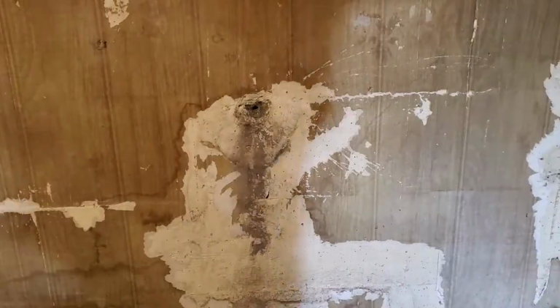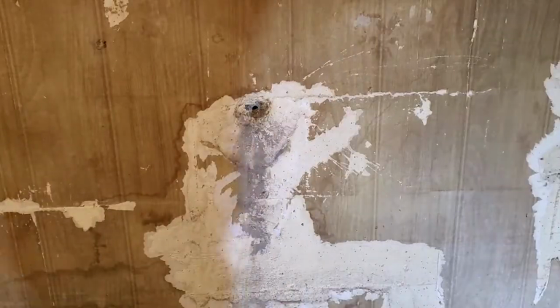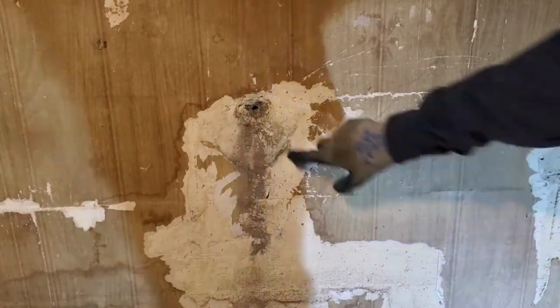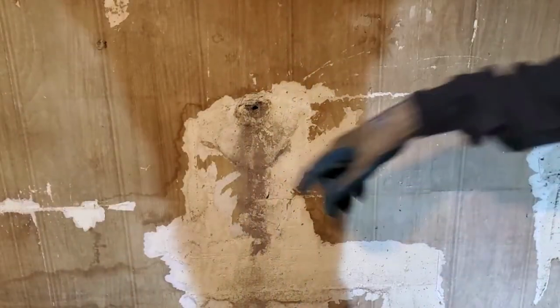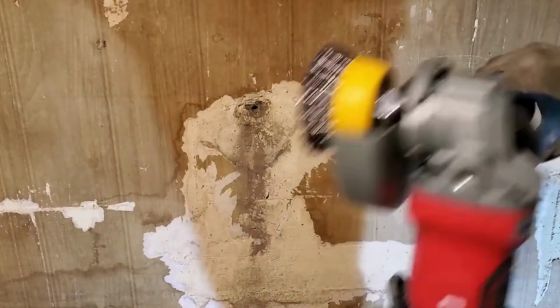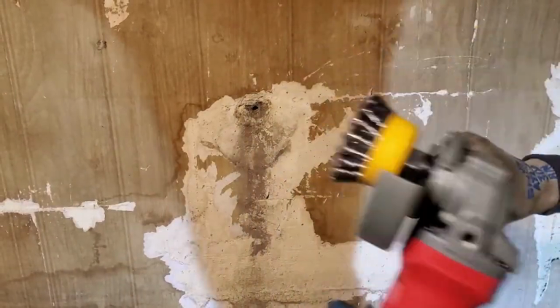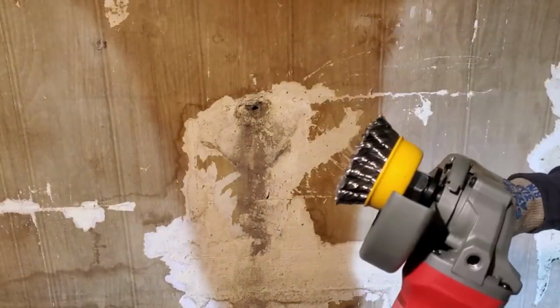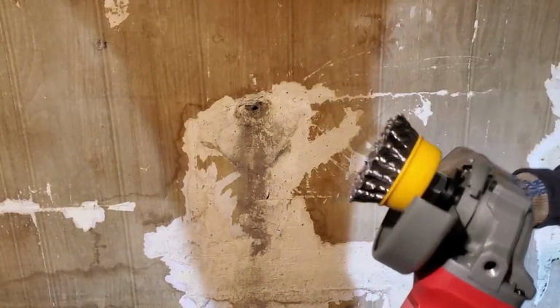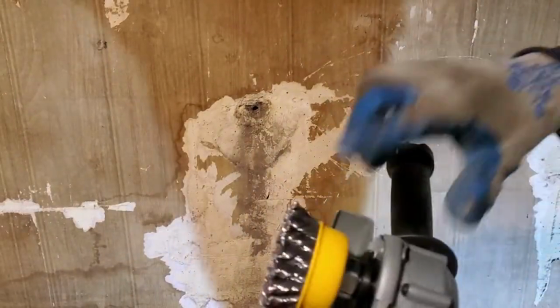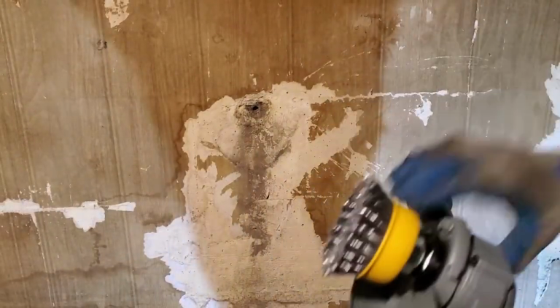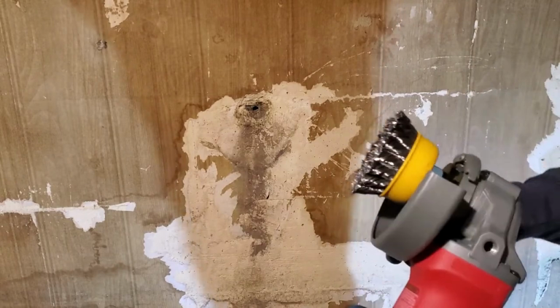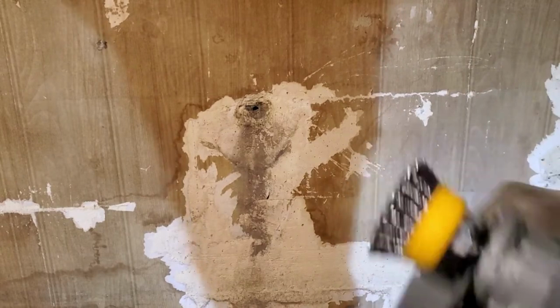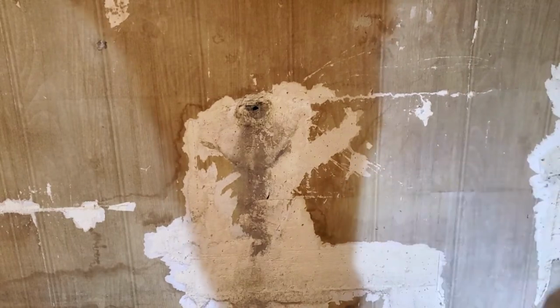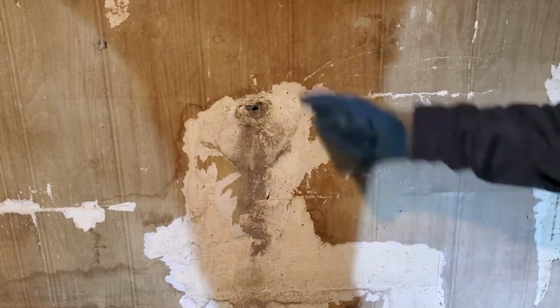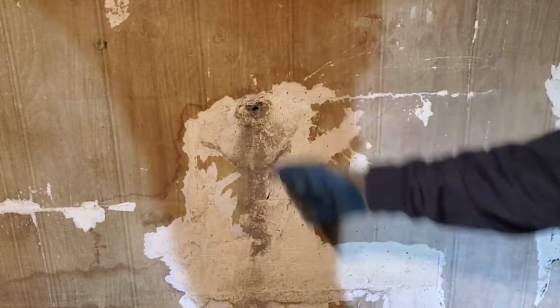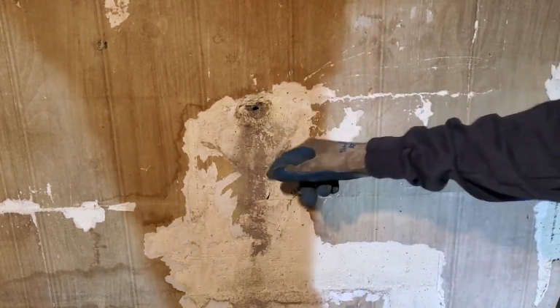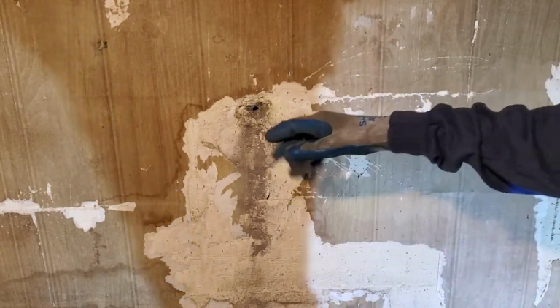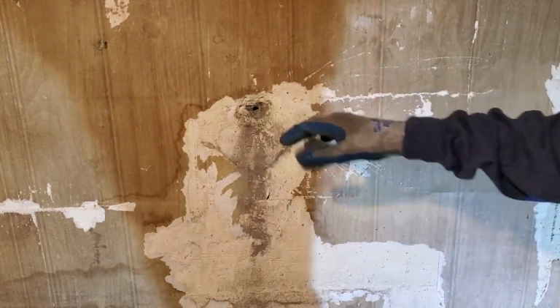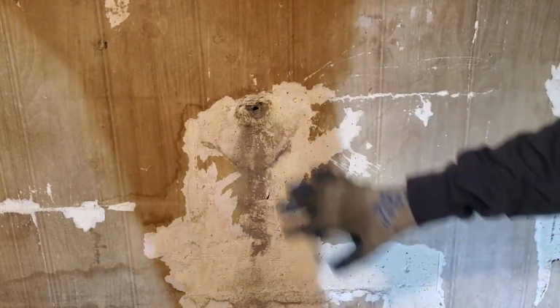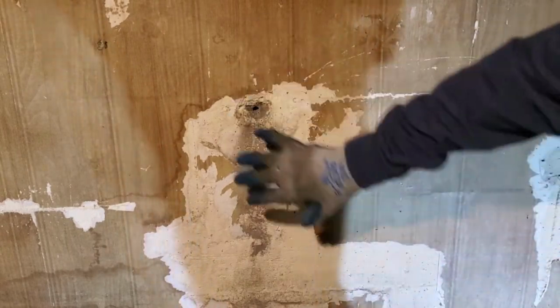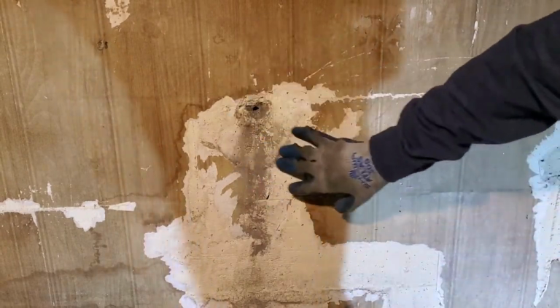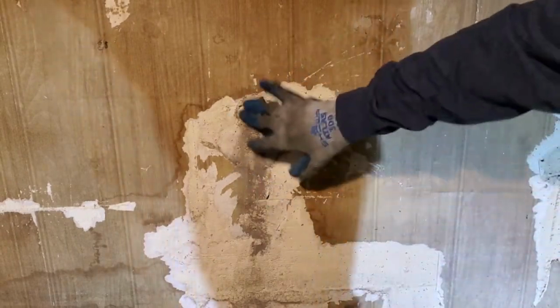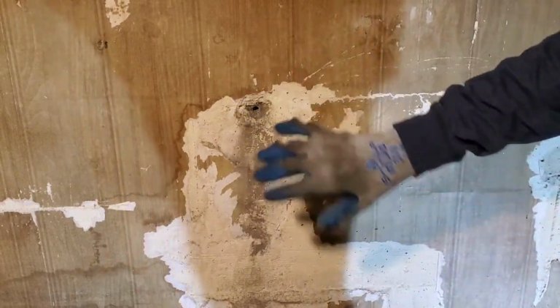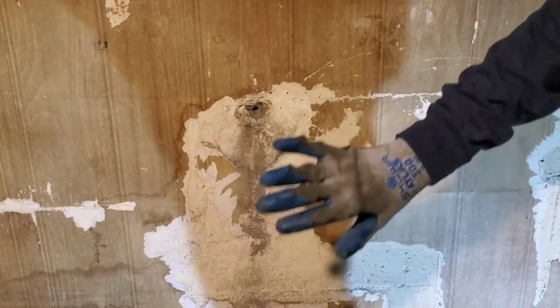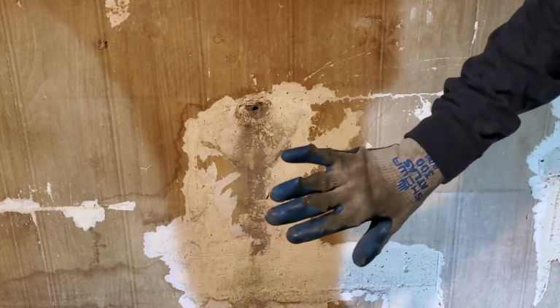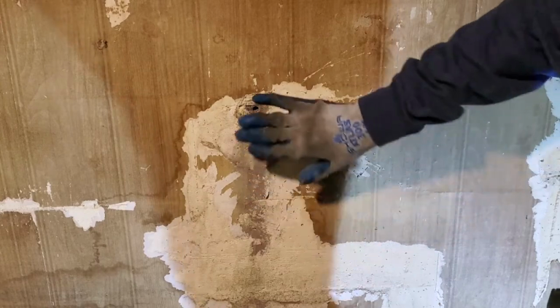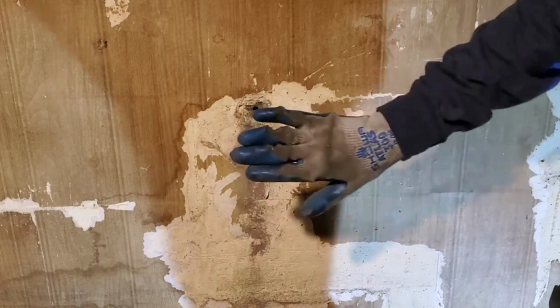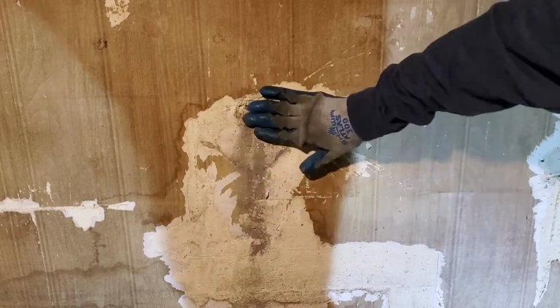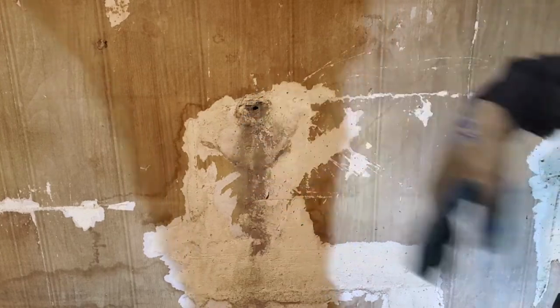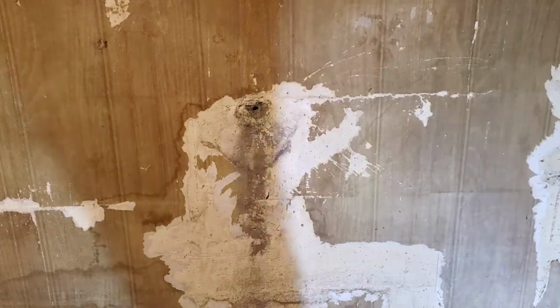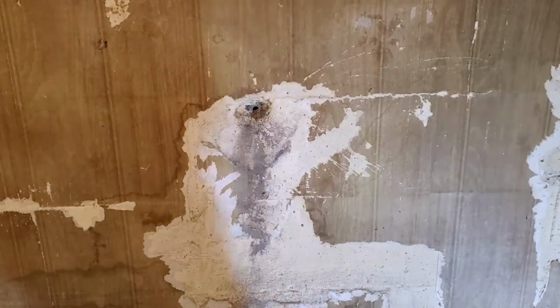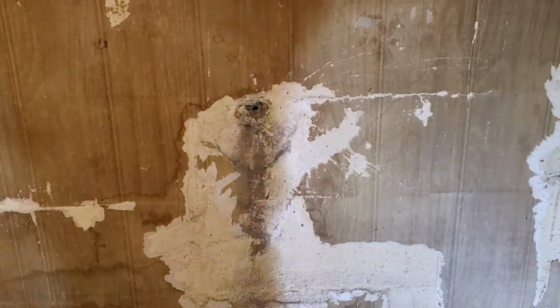First things first, we're gonna go ahead and prep the area. I have an angle grinder with a wire brush attachment. You can also use a handheld brush if you don't have one. We got to get this area cleared up so the hydraulic cement will actually adhere to the concrete properly.